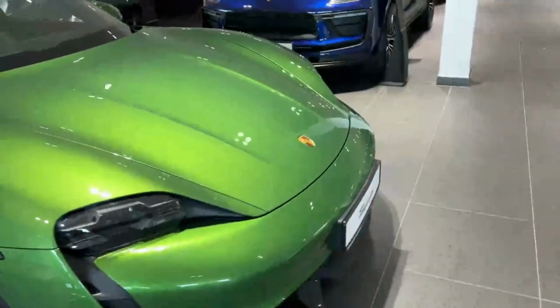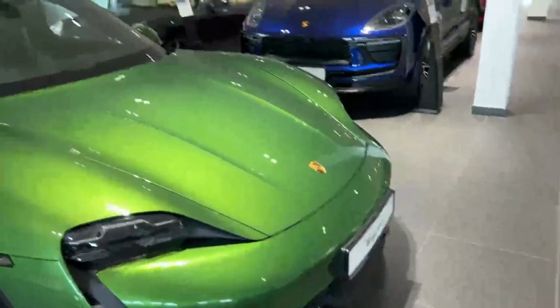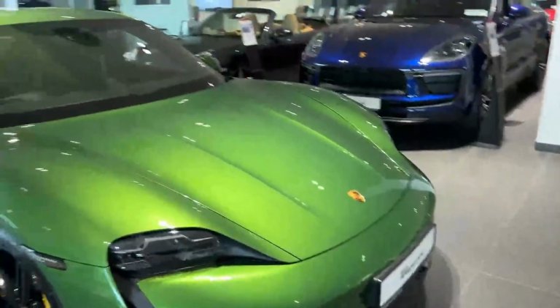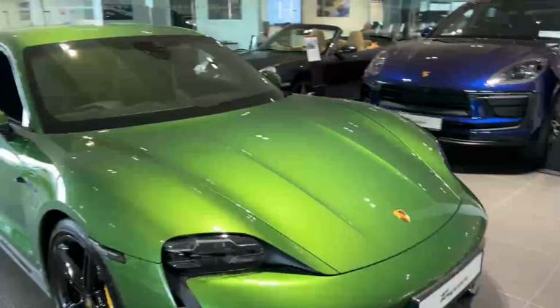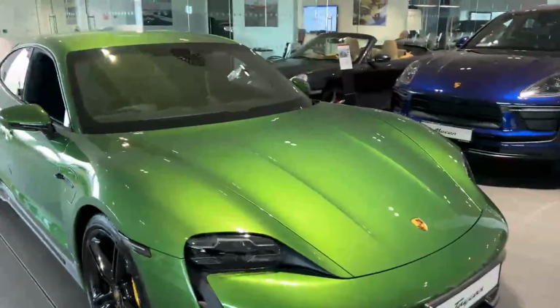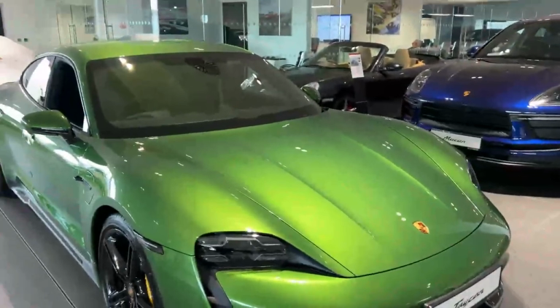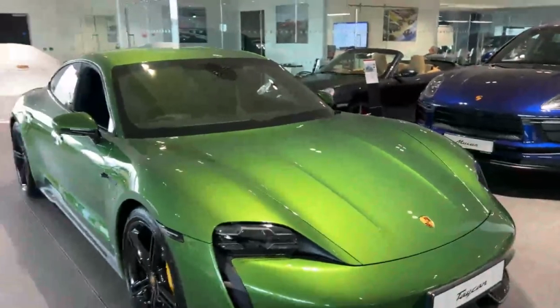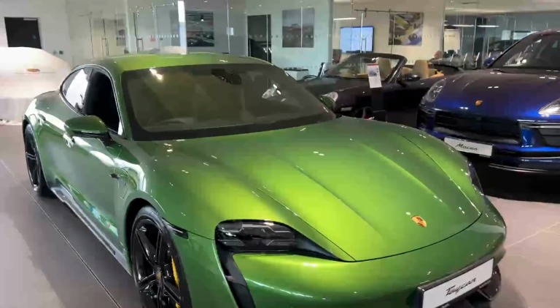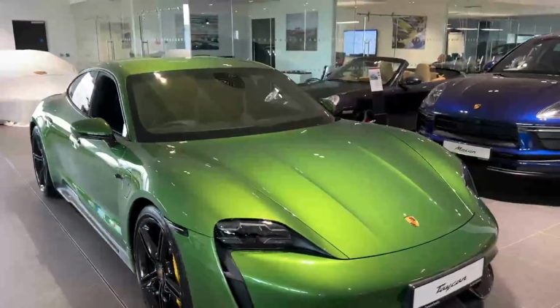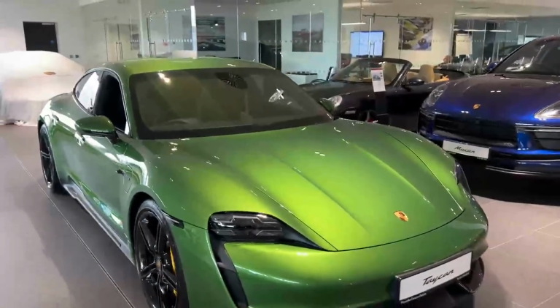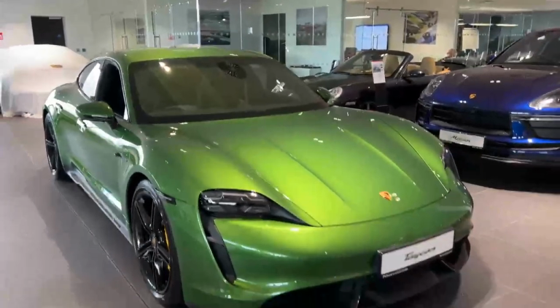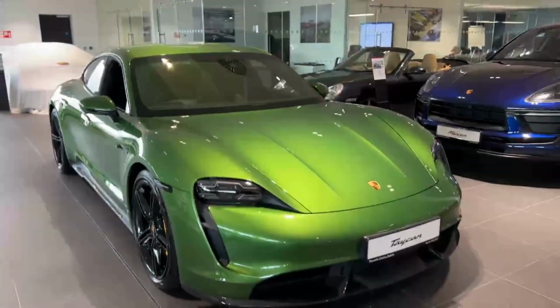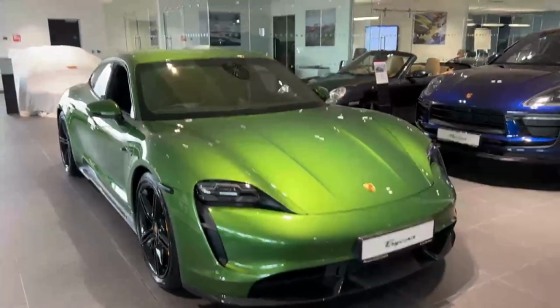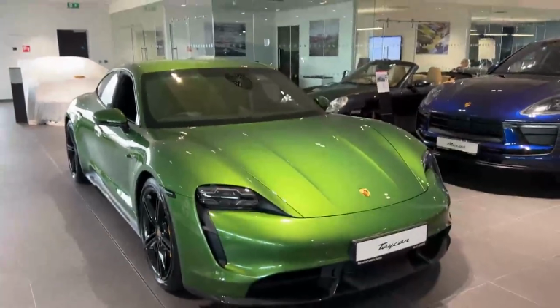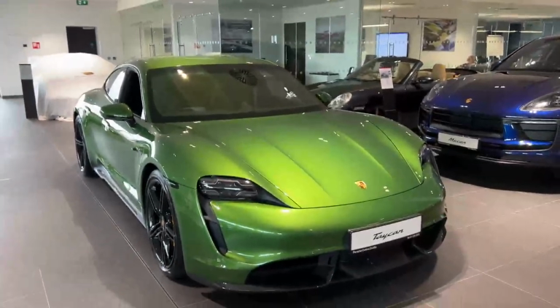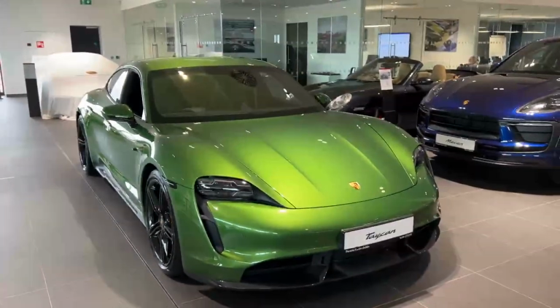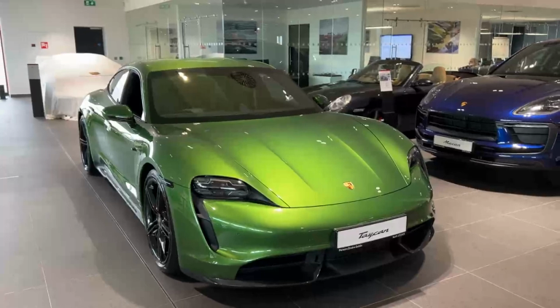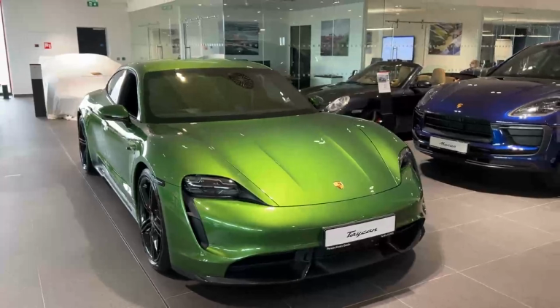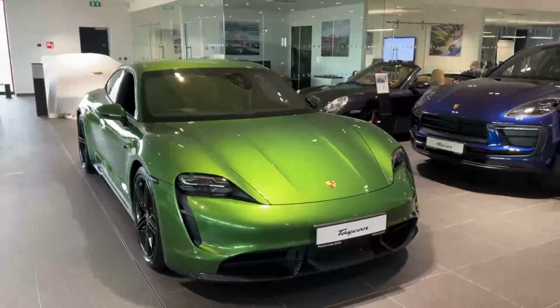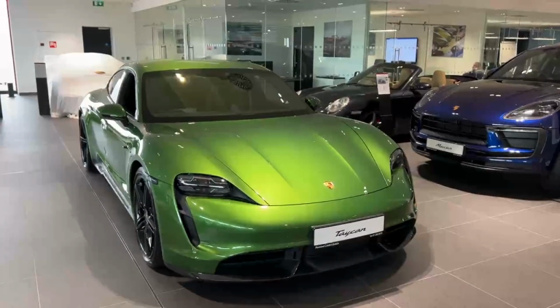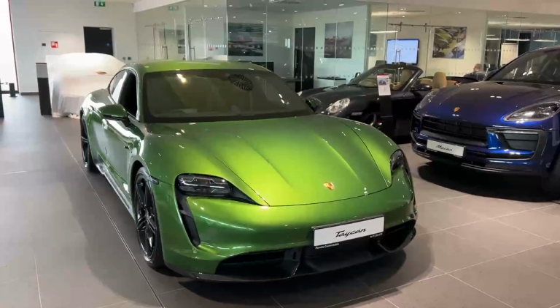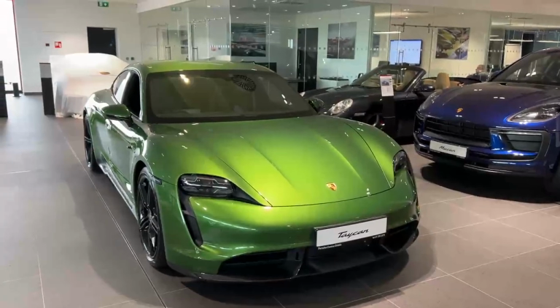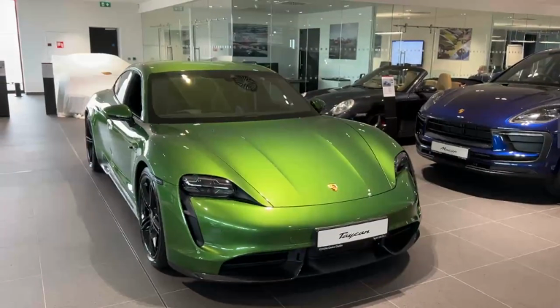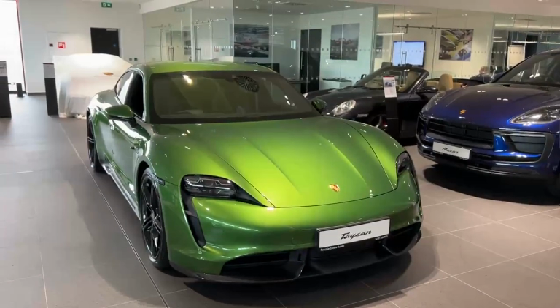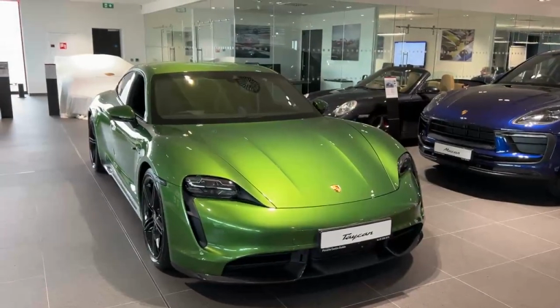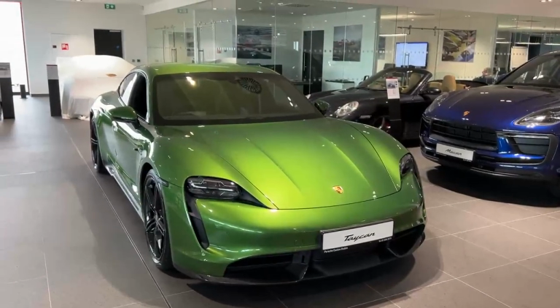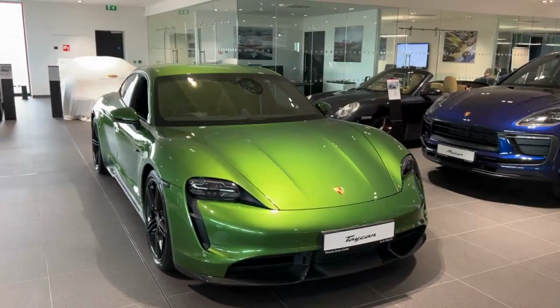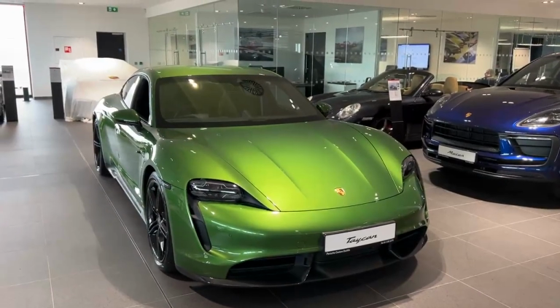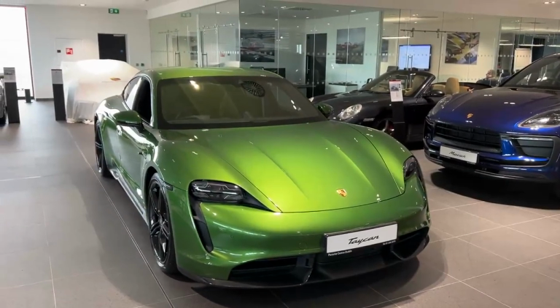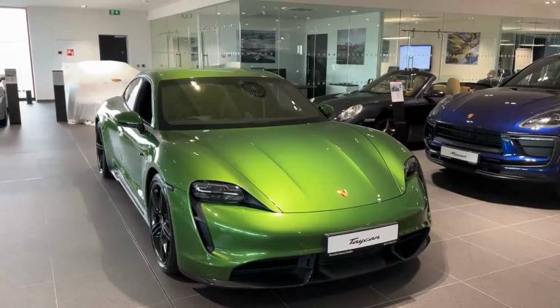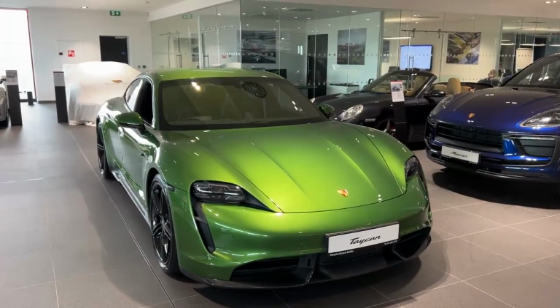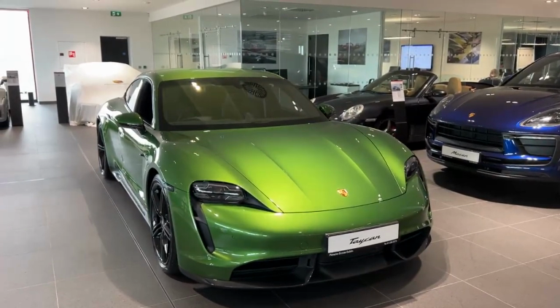If you have any more questions or you'd like to view this car, you can give us a call on 01 235 3375. Thank you.